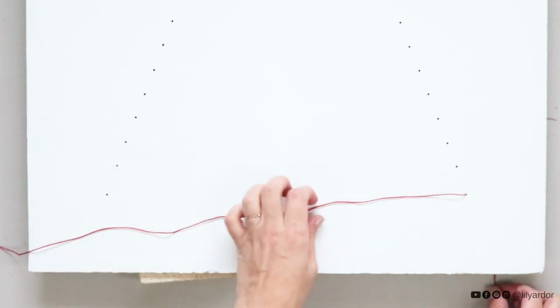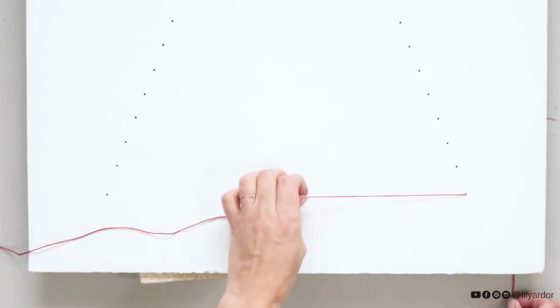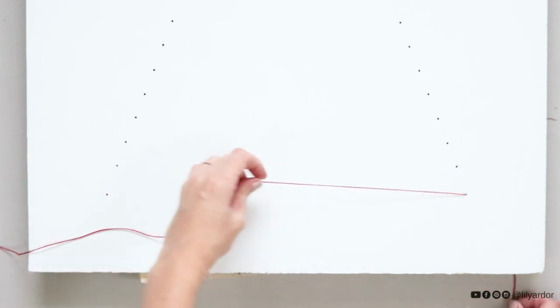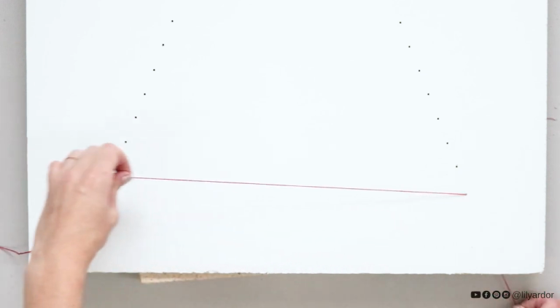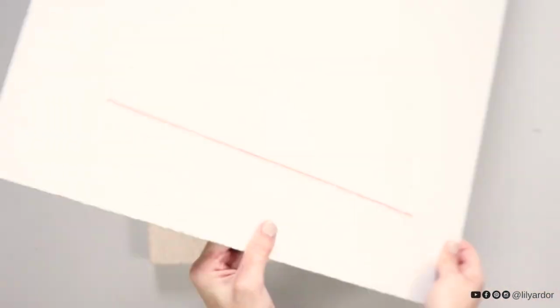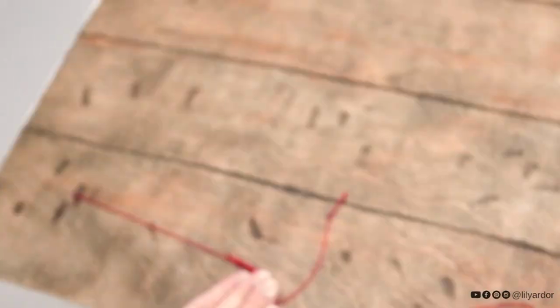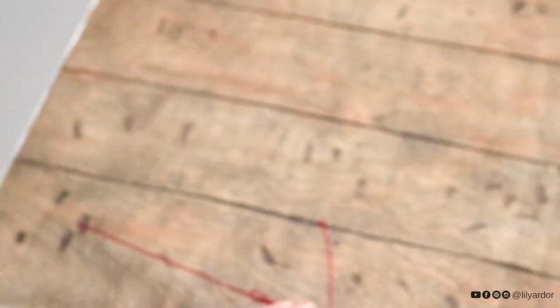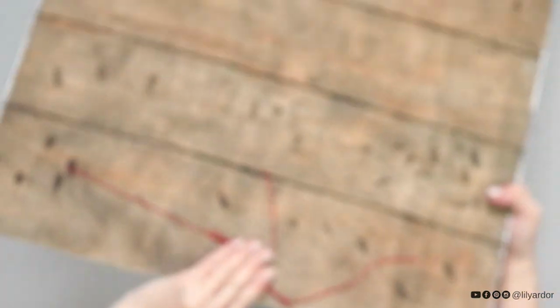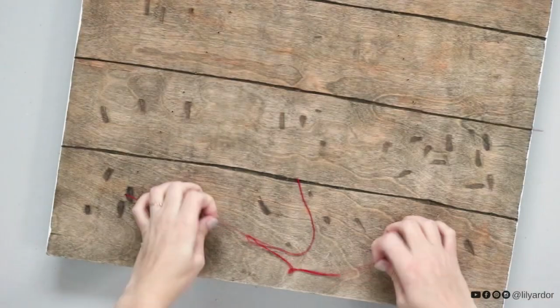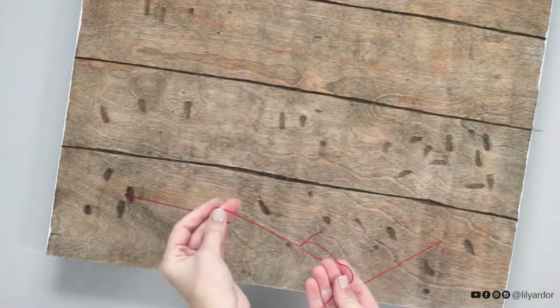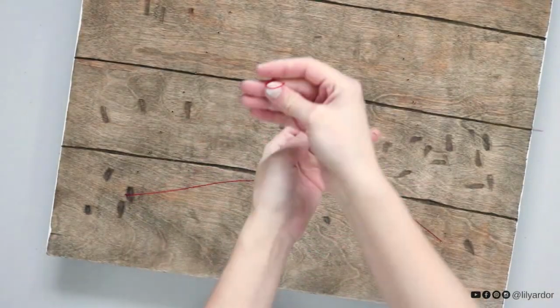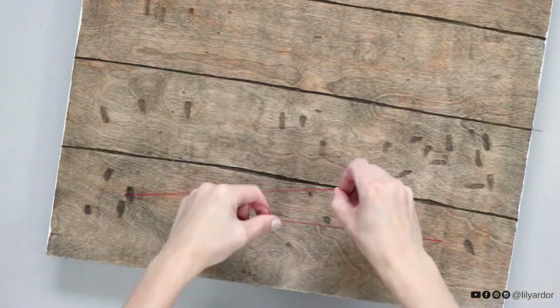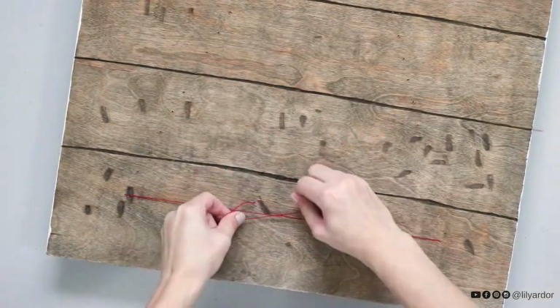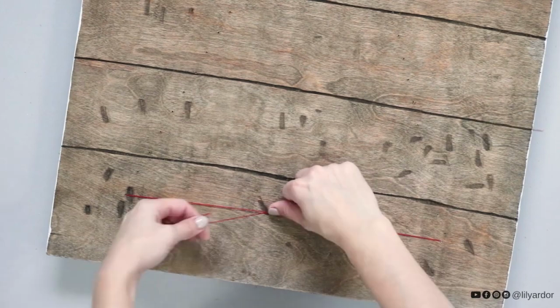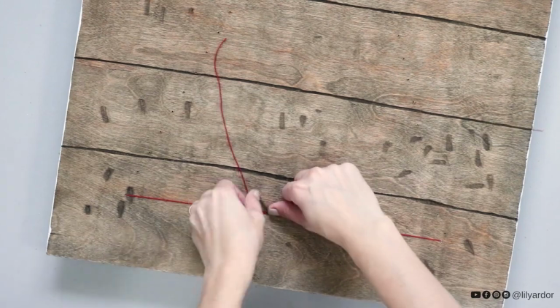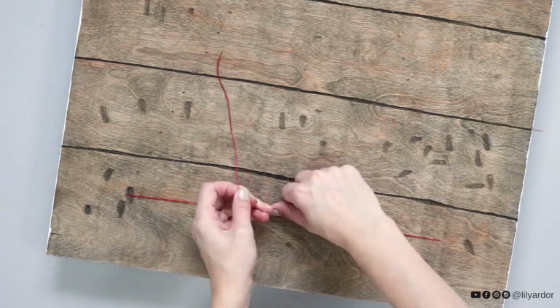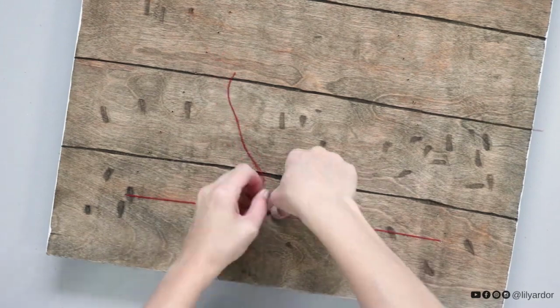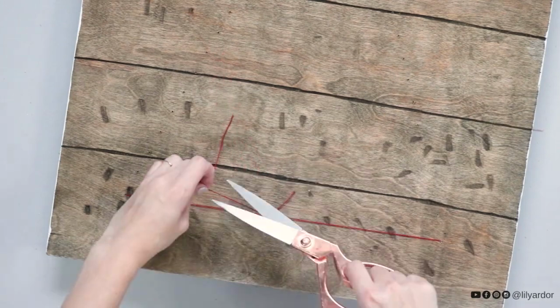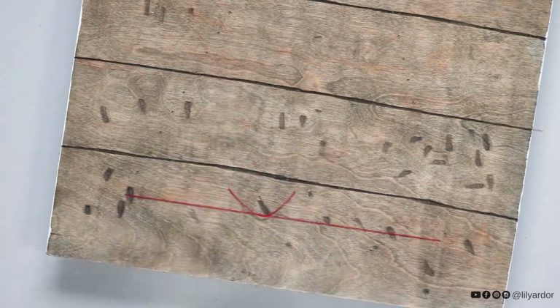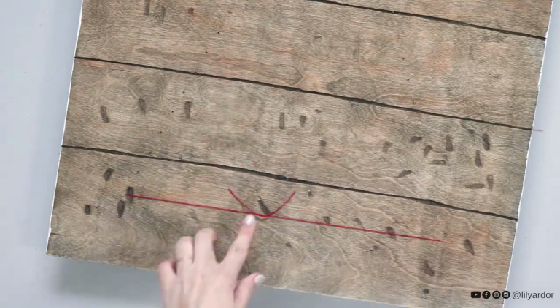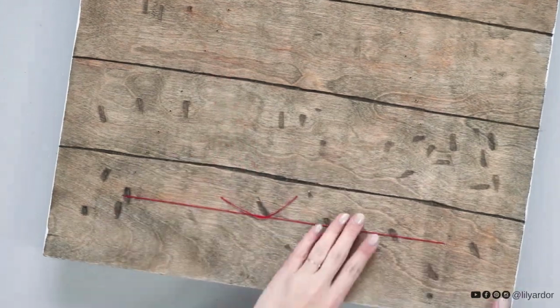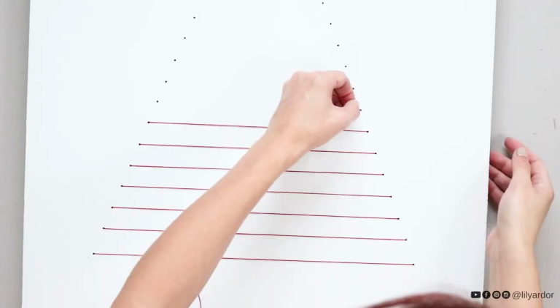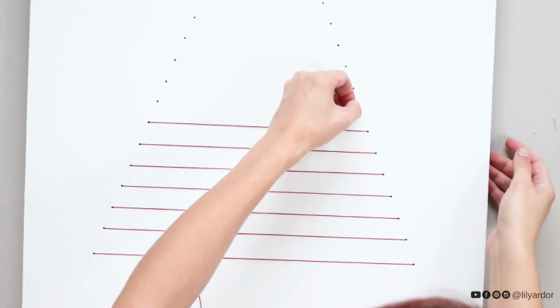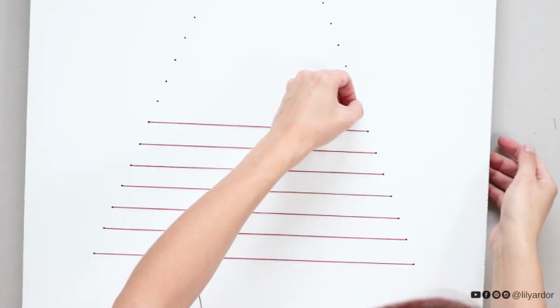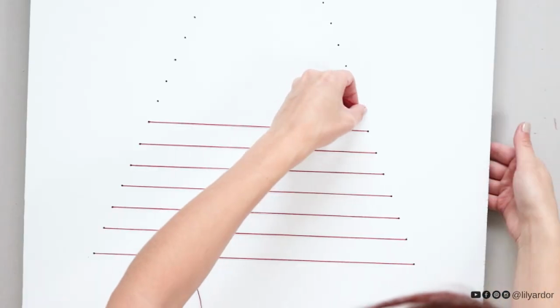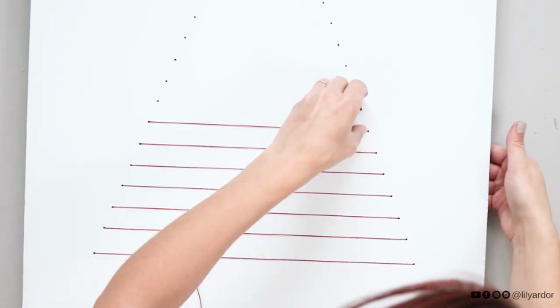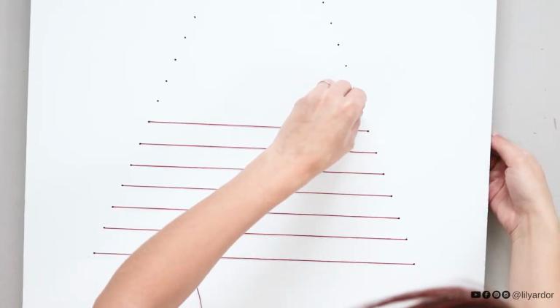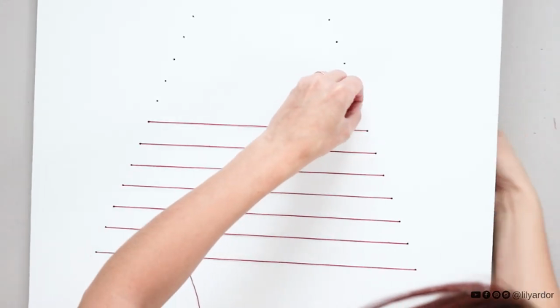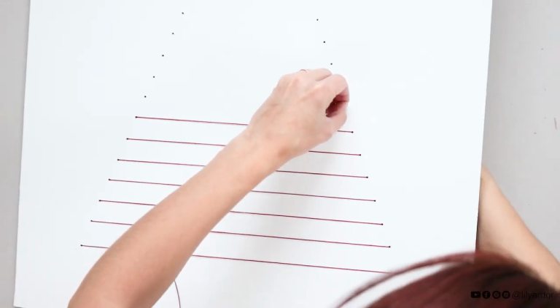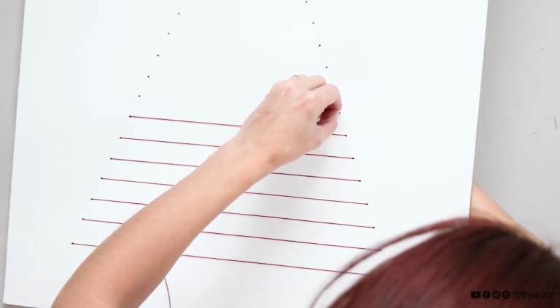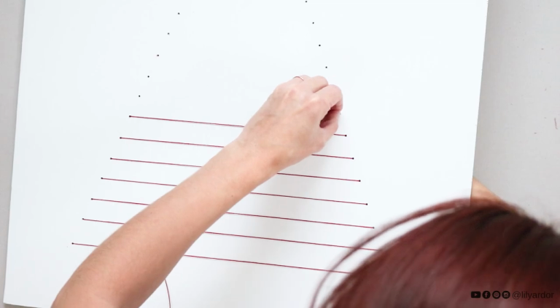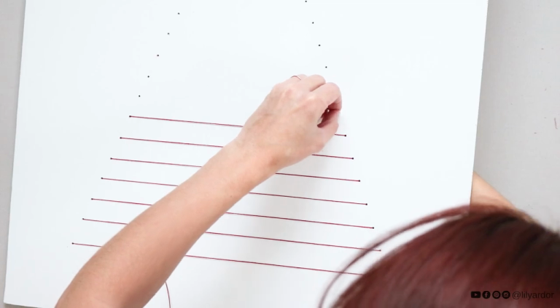Then I flipped the sign over and tied the thread on the back as tight as I could. I cut off any loose ends and kept repeating these steps to form a Christmas tree shape with the thread.